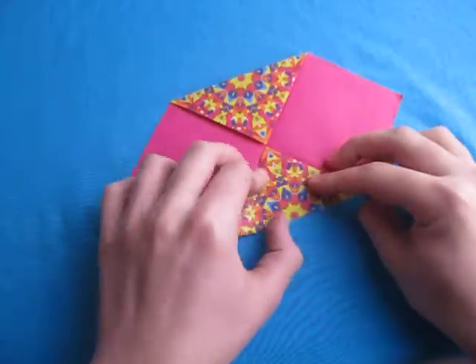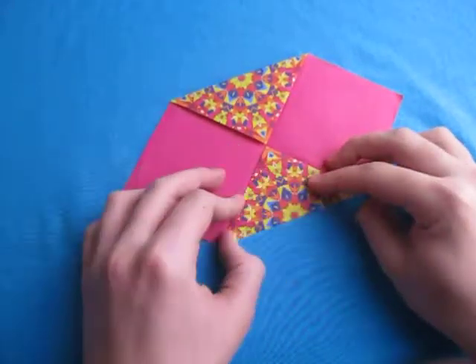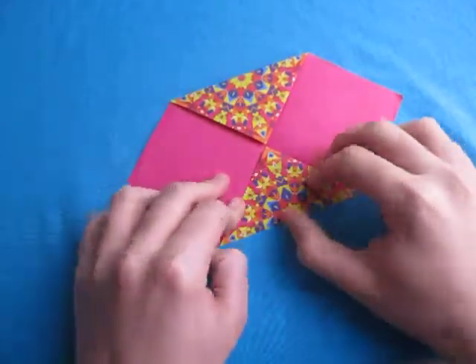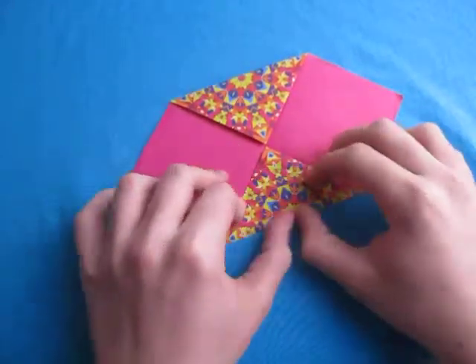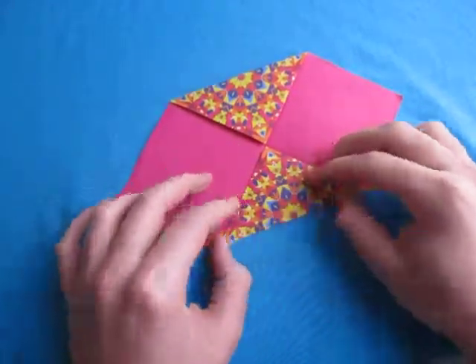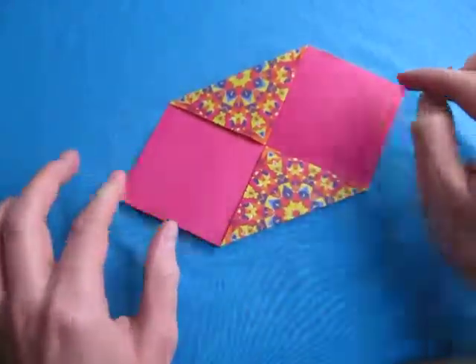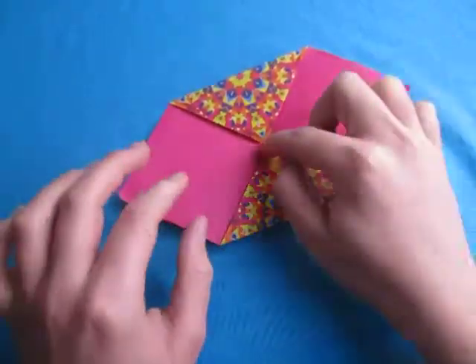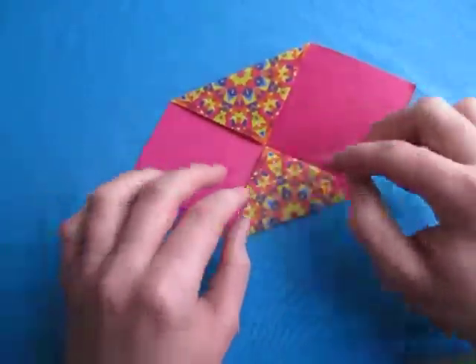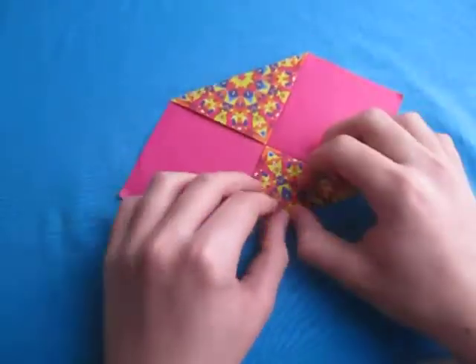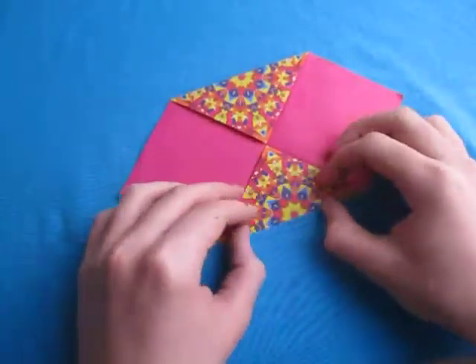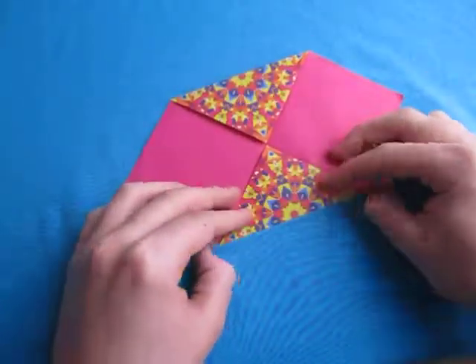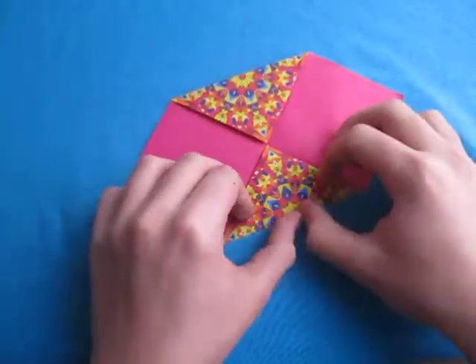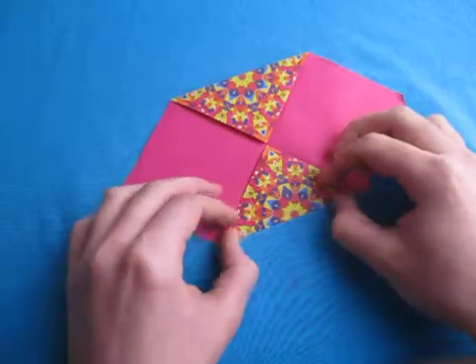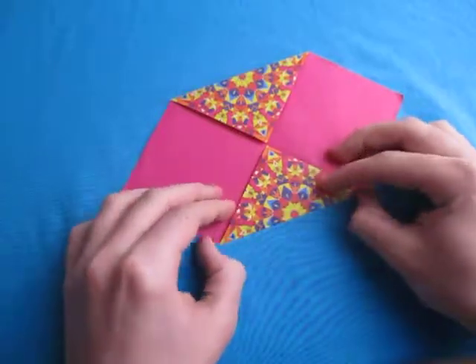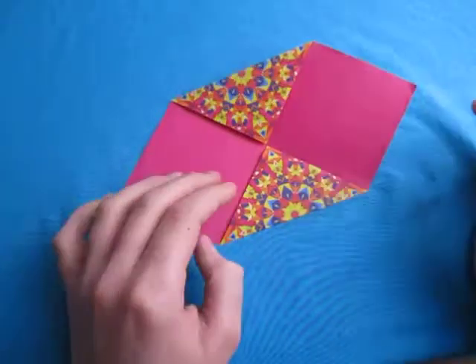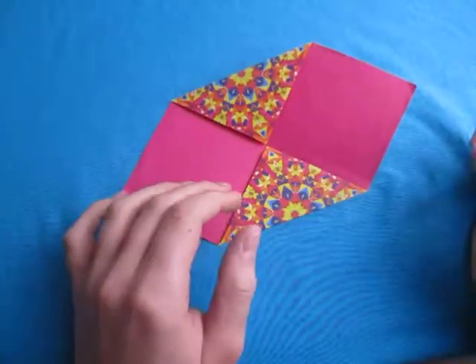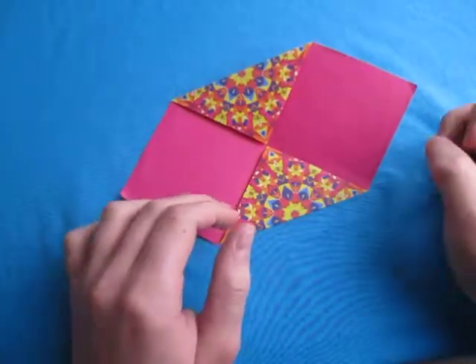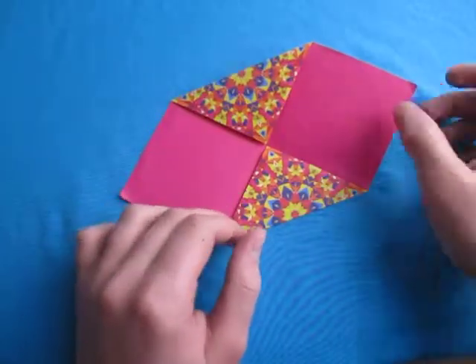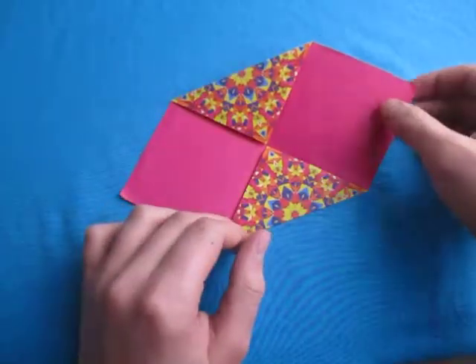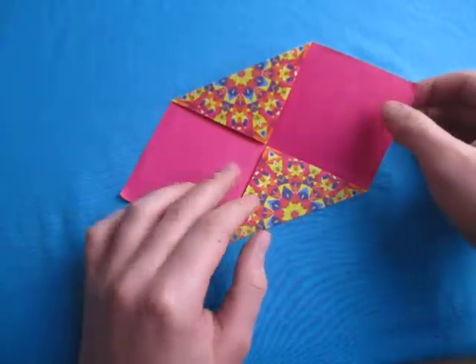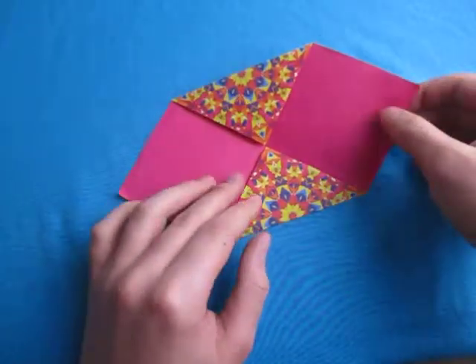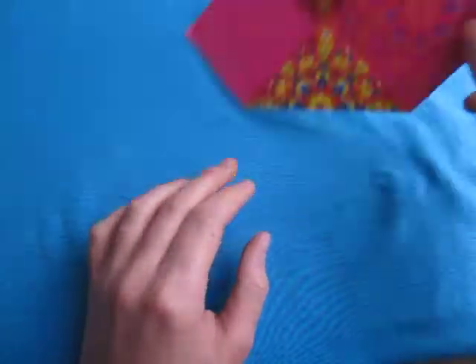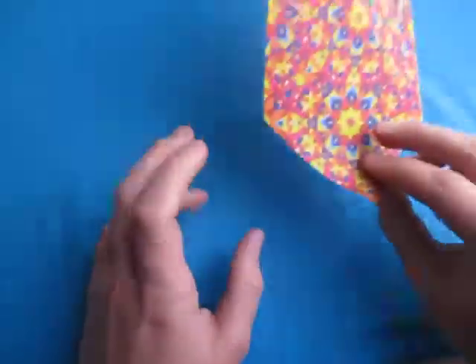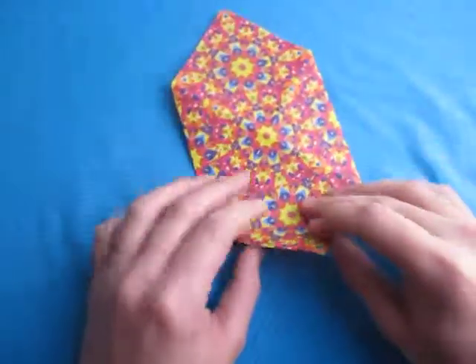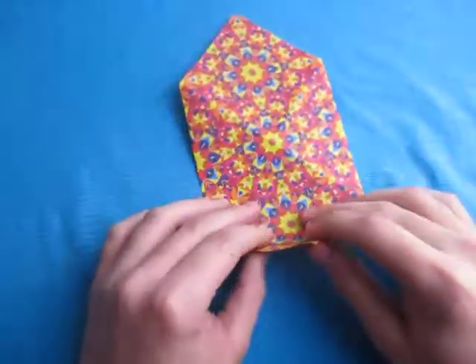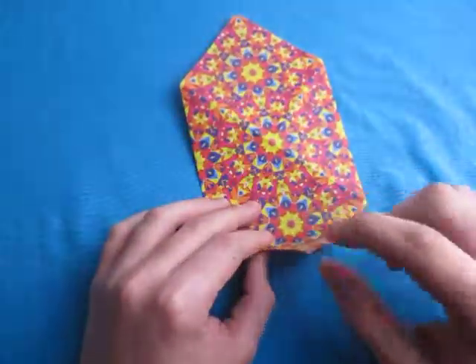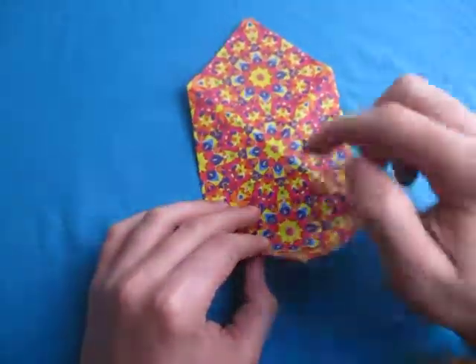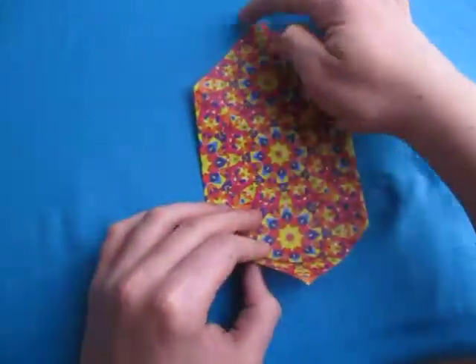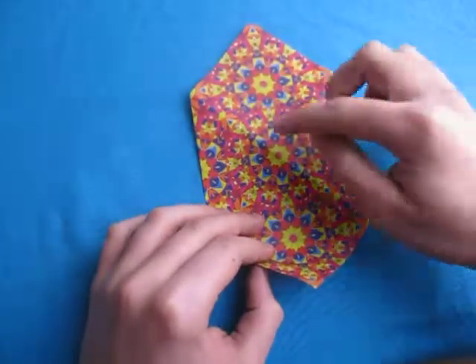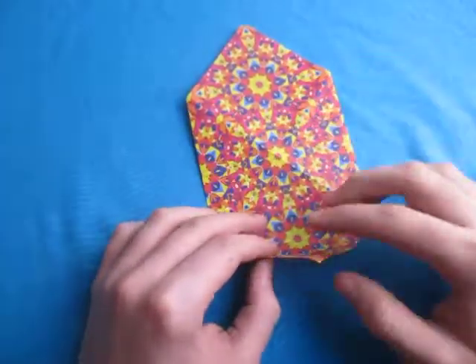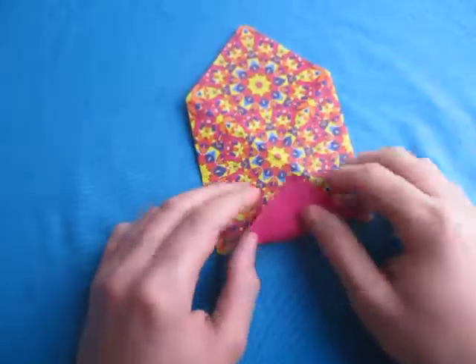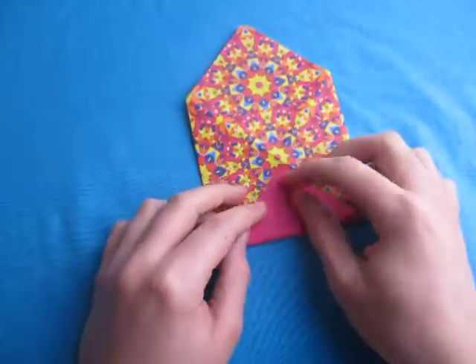Do not fold these points there. Like this, and now let's turn over, and now fold these two points to the middle, like this.